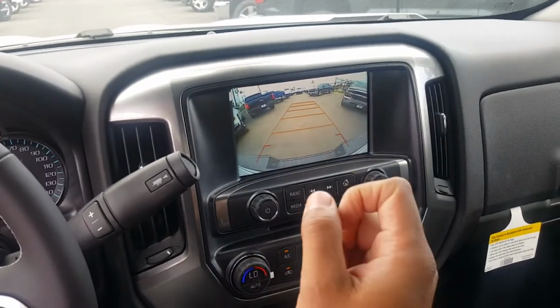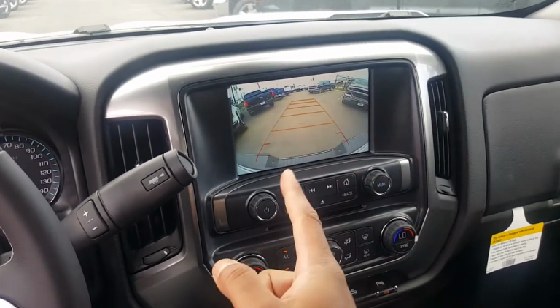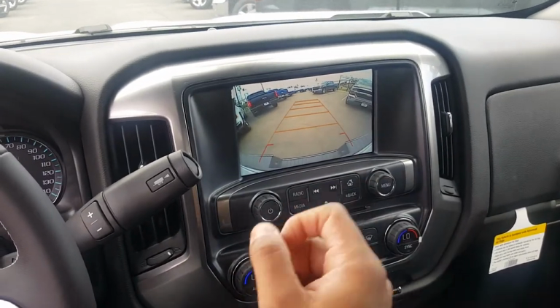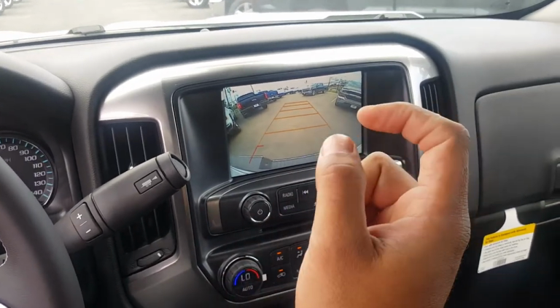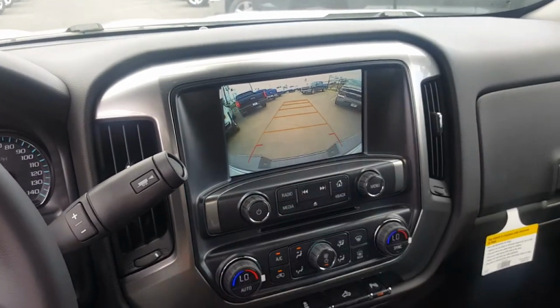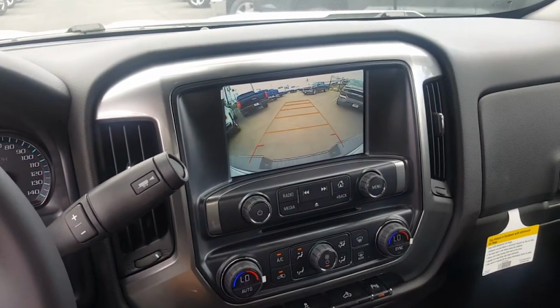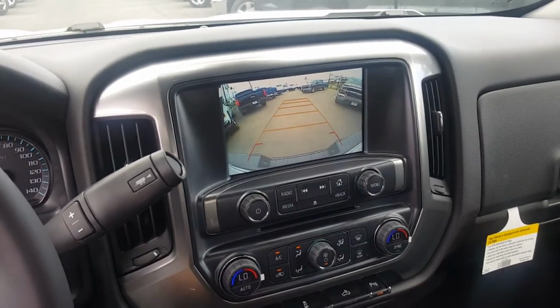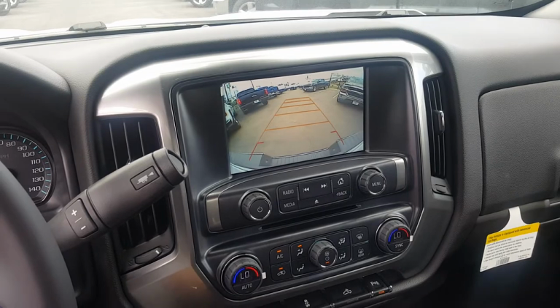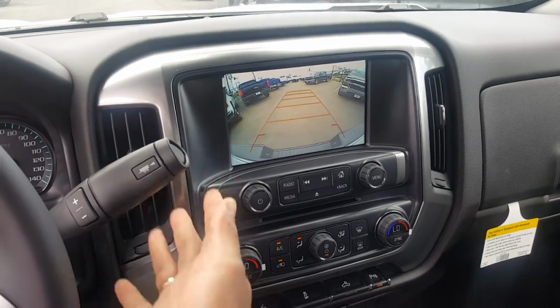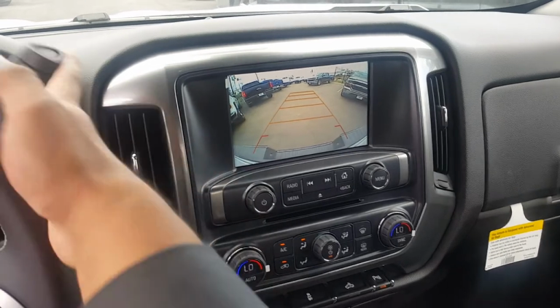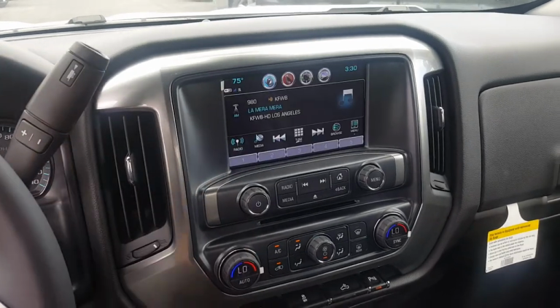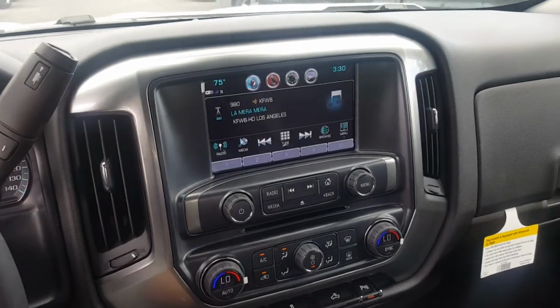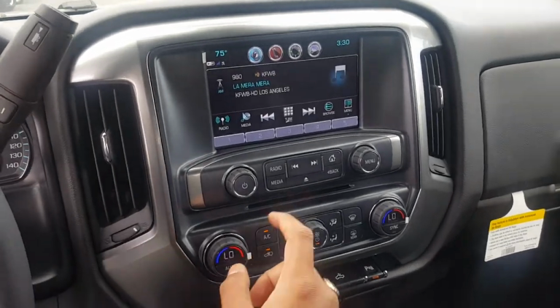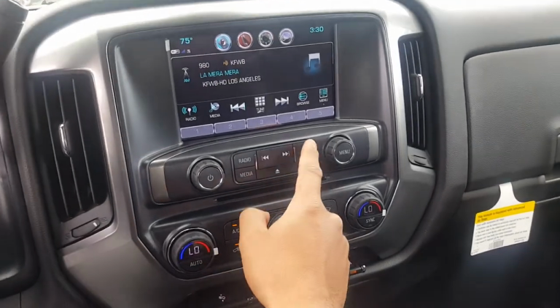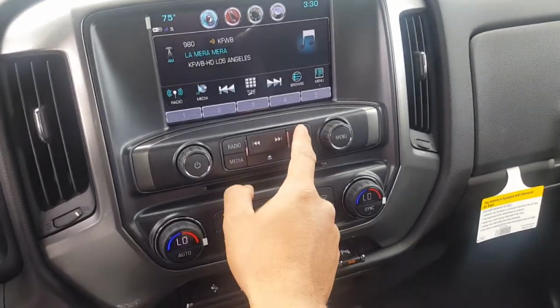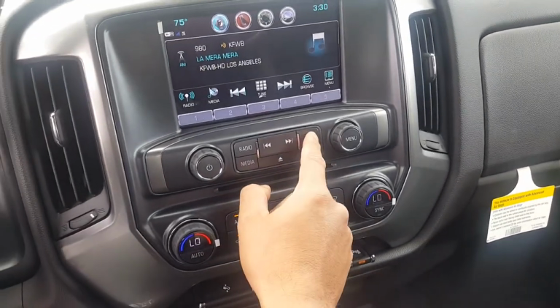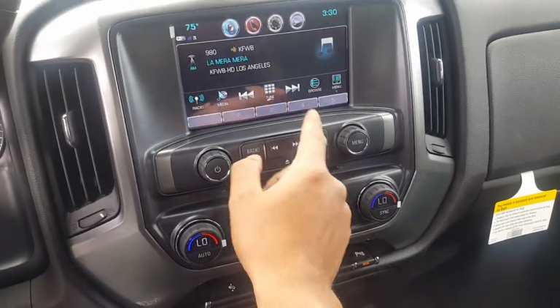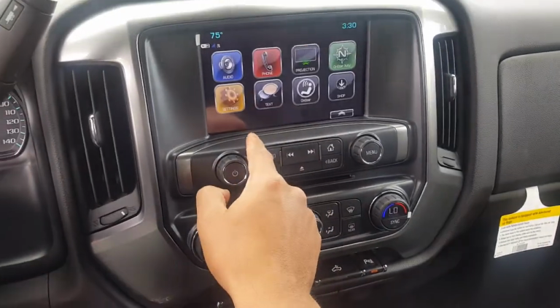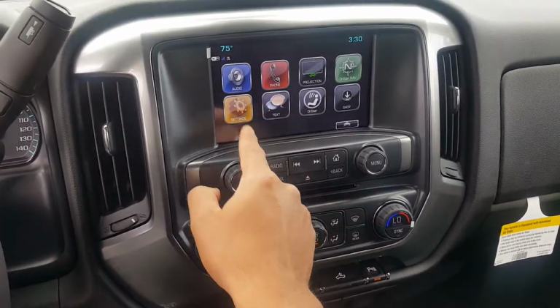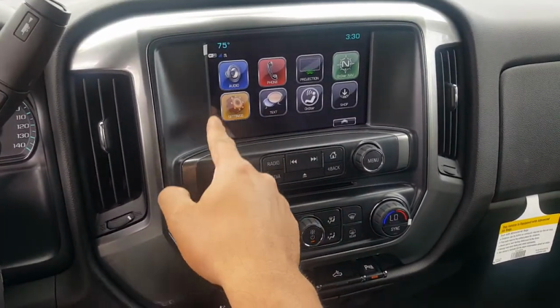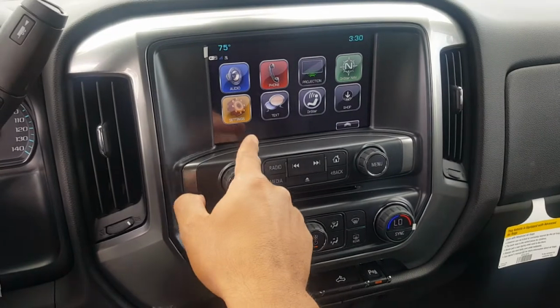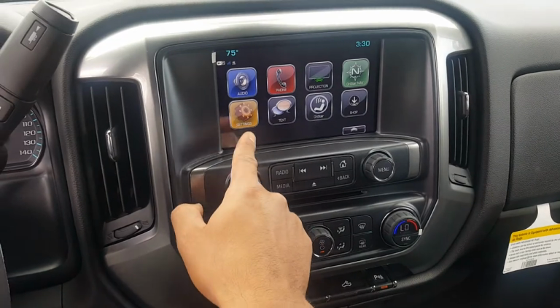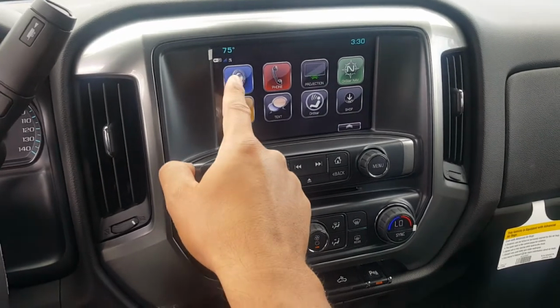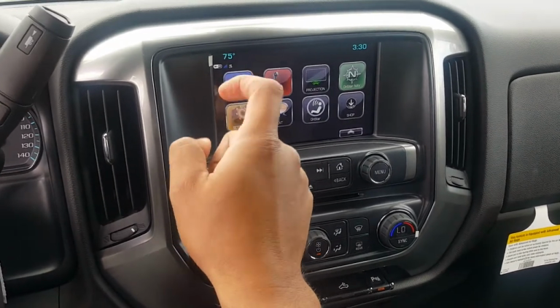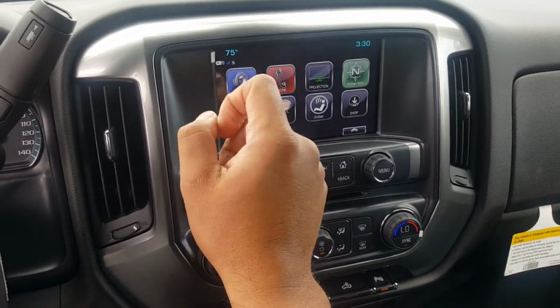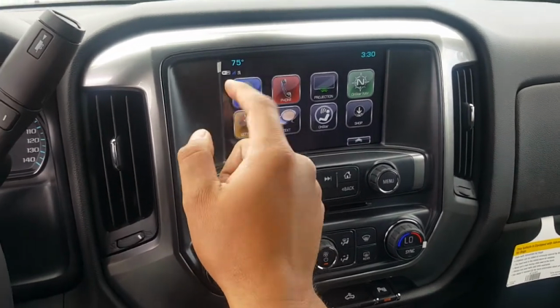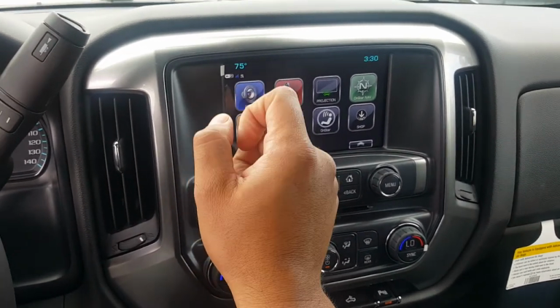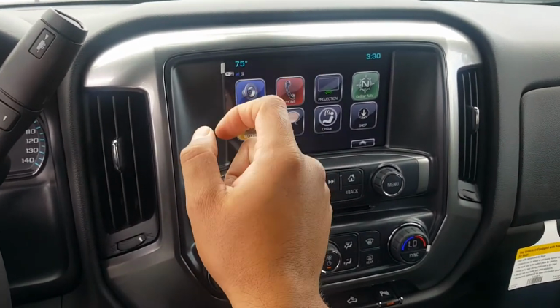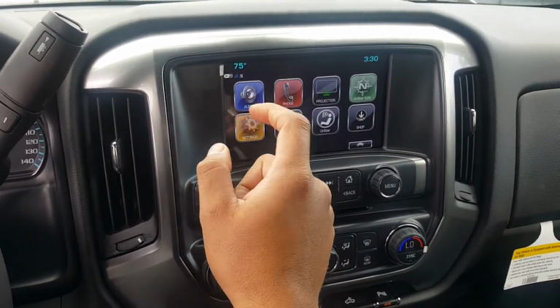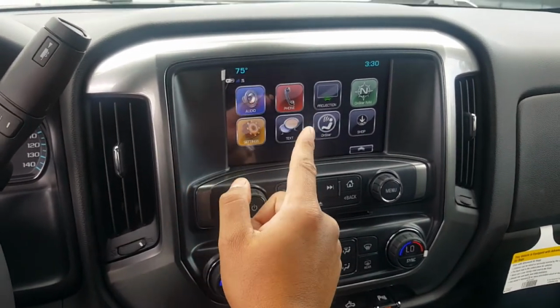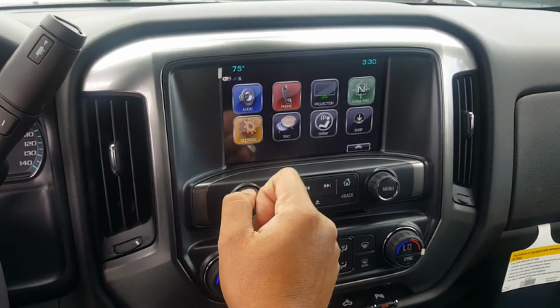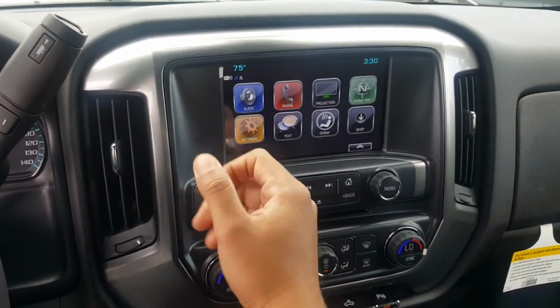Plus, on this one you have the backup camera and backup sensors. Let's go ahead and put this back — you press where it says home and it gives you all the options: you can do your music, AM, FM, XM.